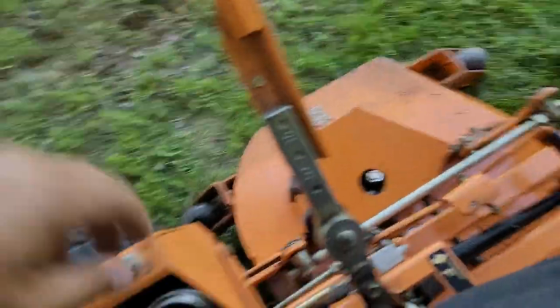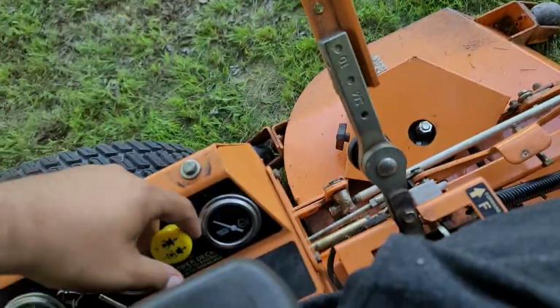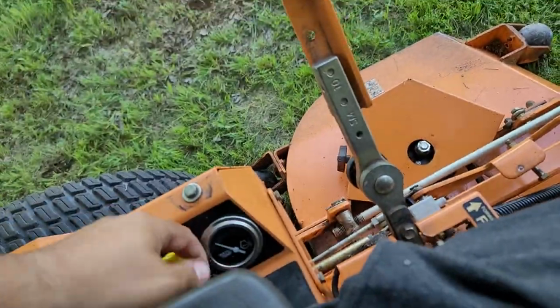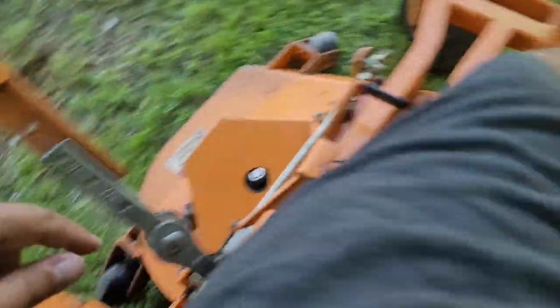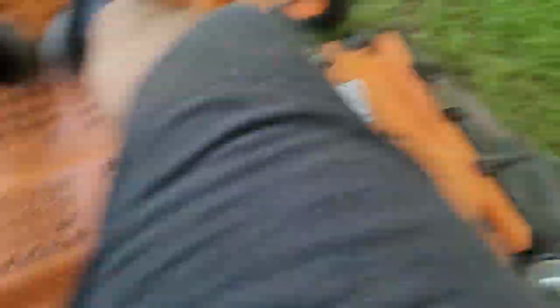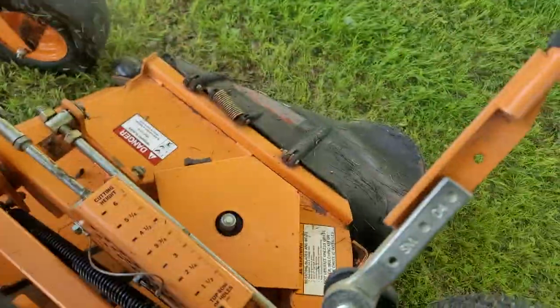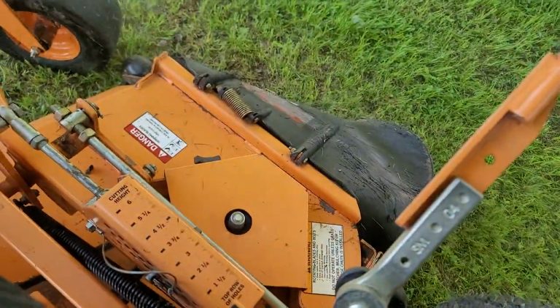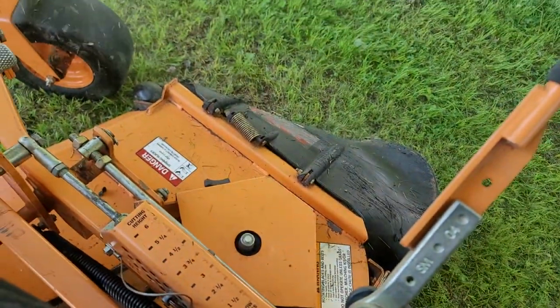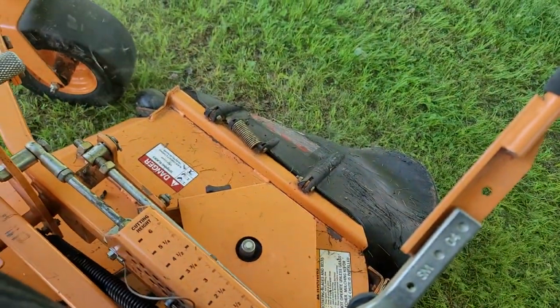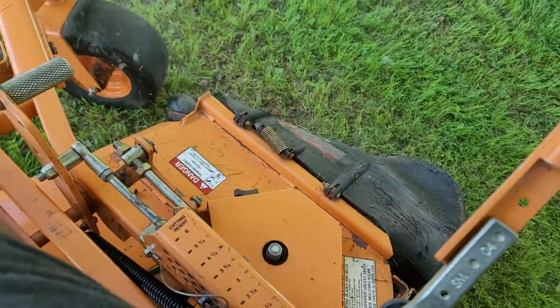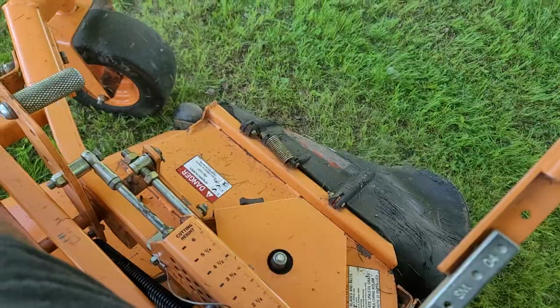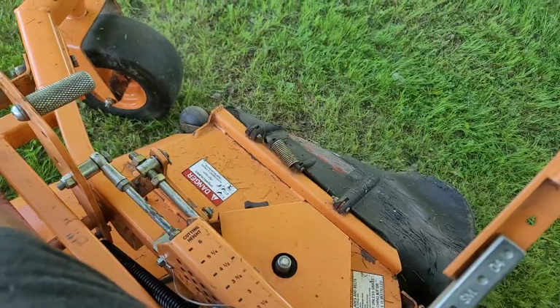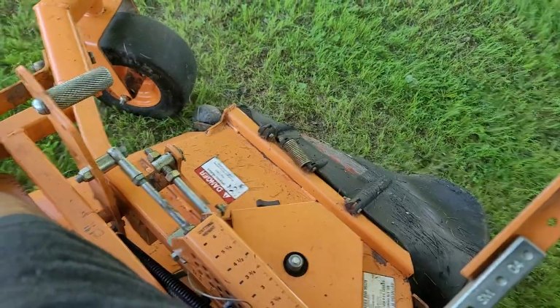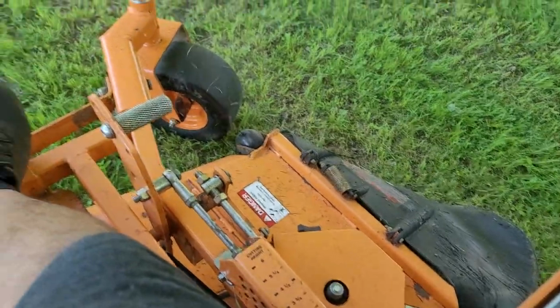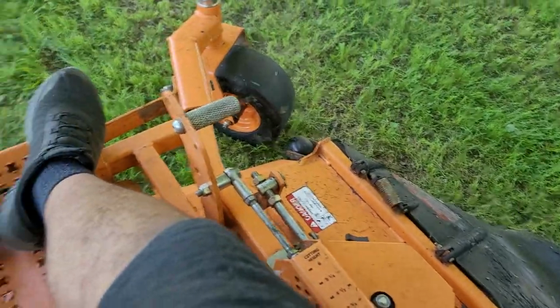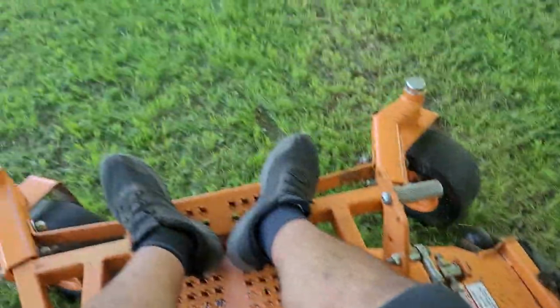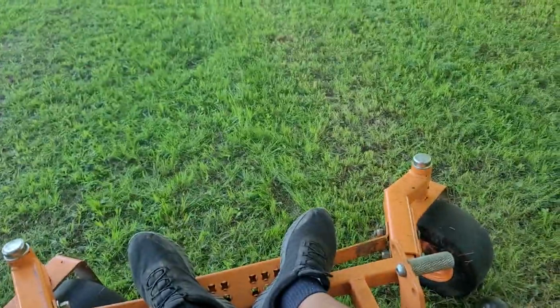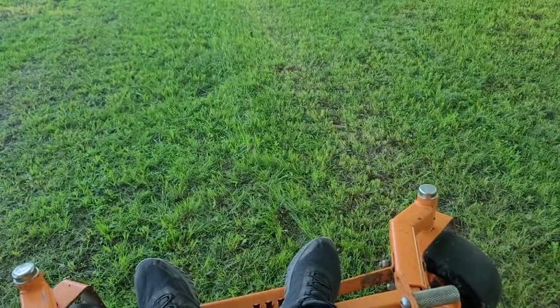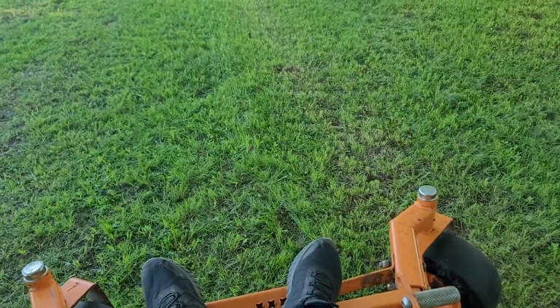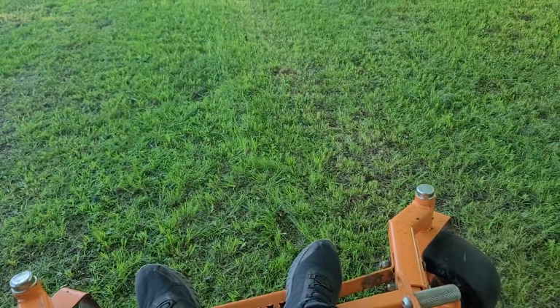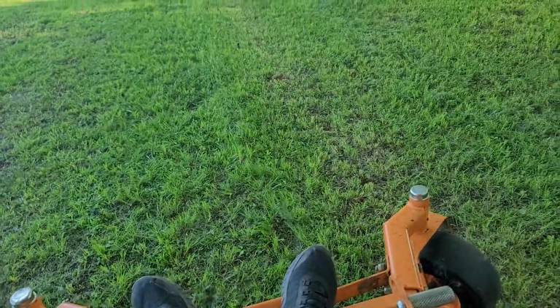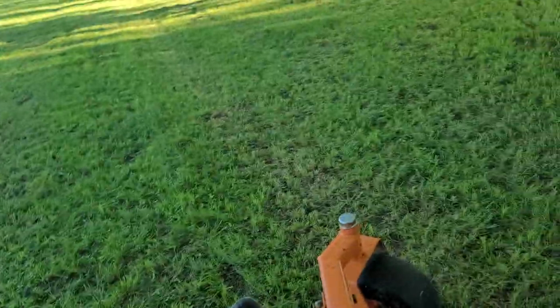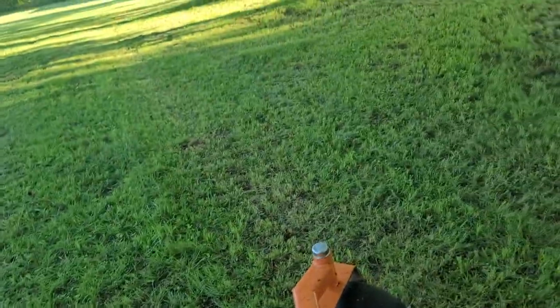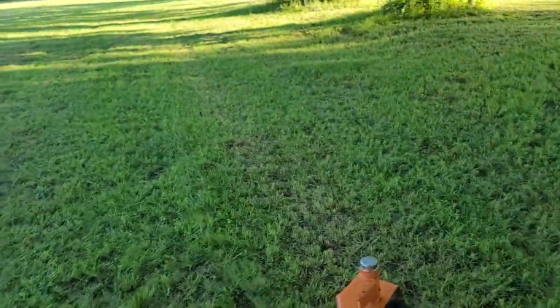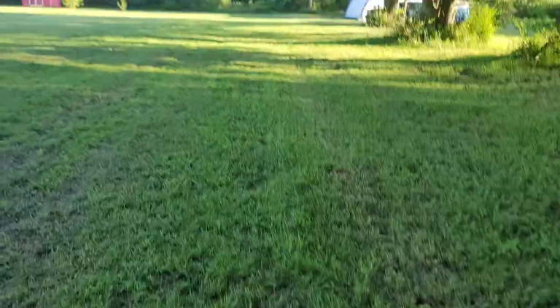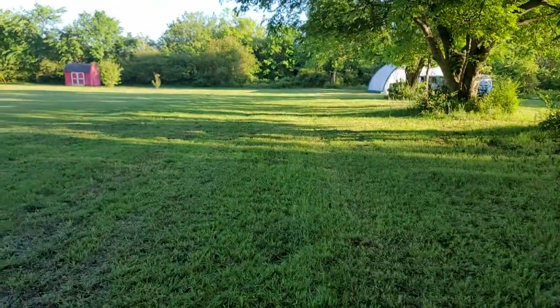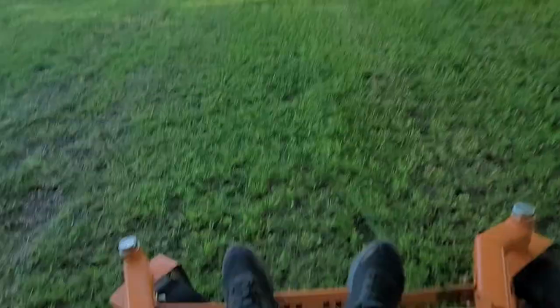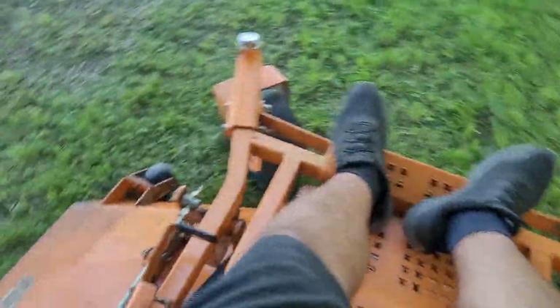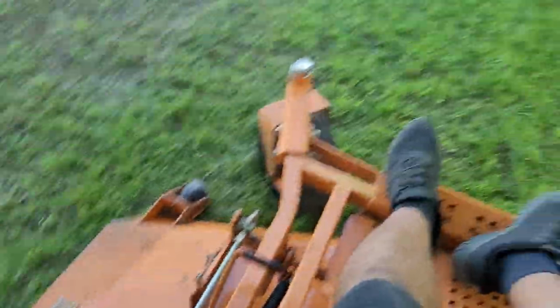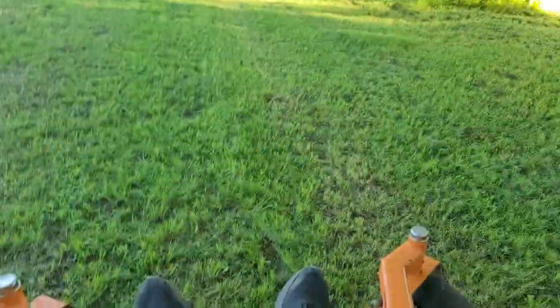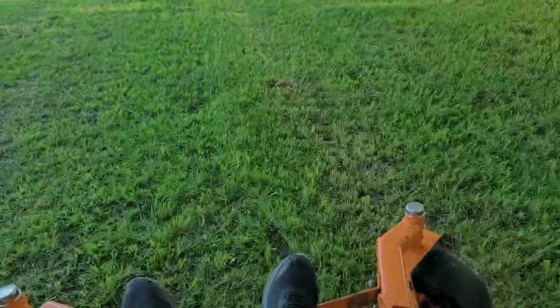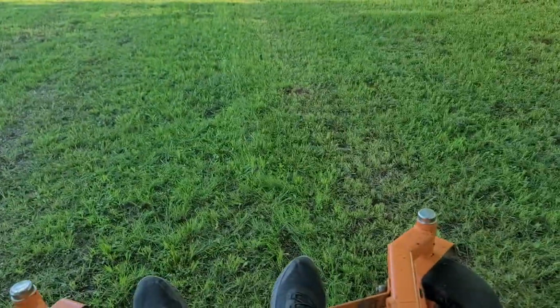Blades are right here. This thing has really high blade tip speed and really good ground speed. My grass is already mowed so I've got it down low so we can see it in action.